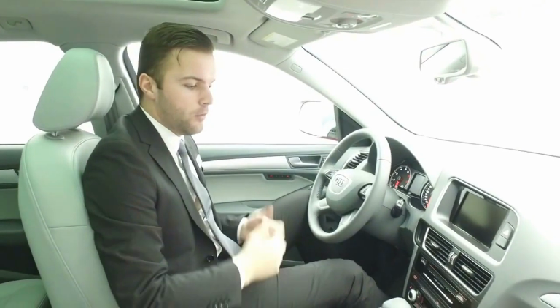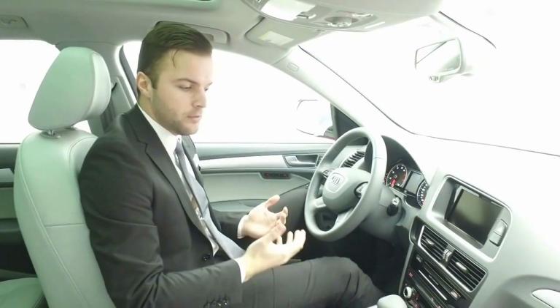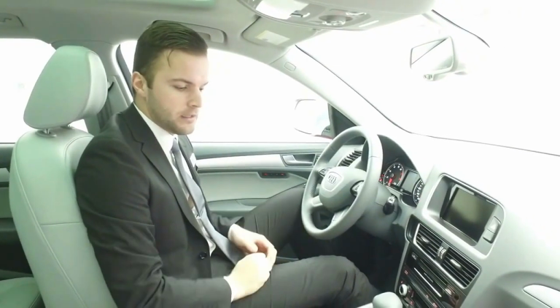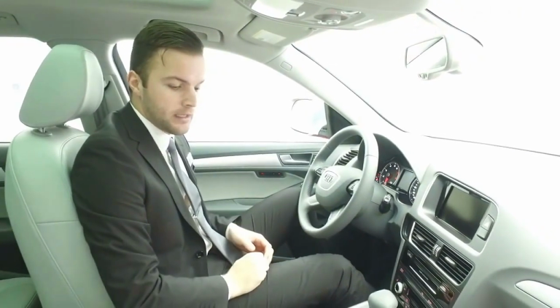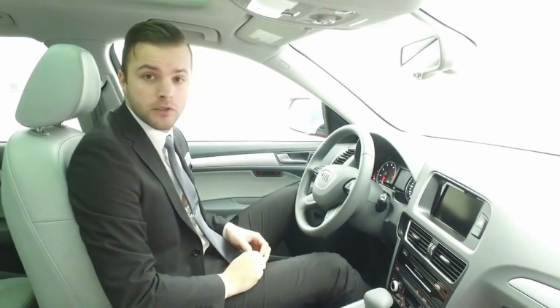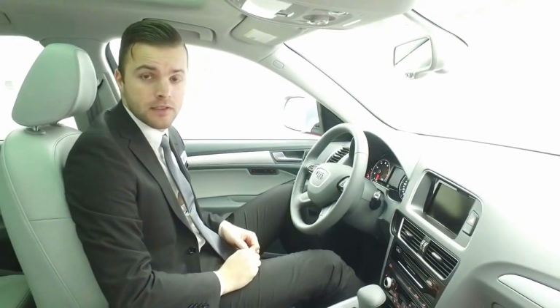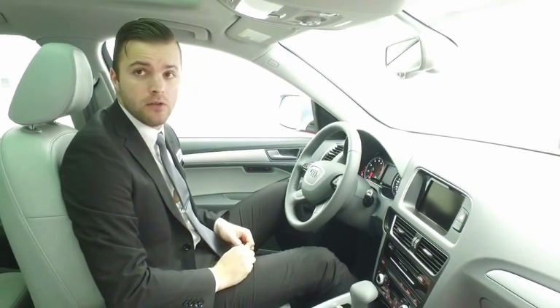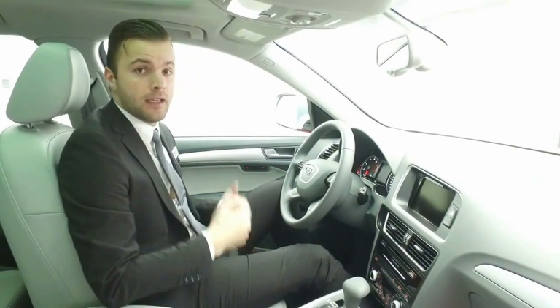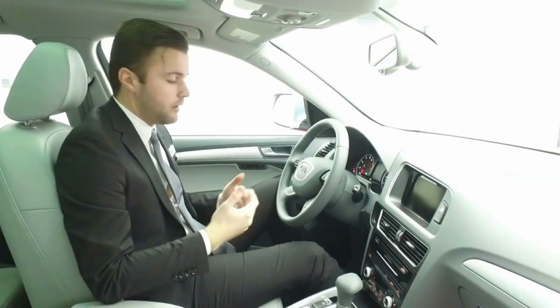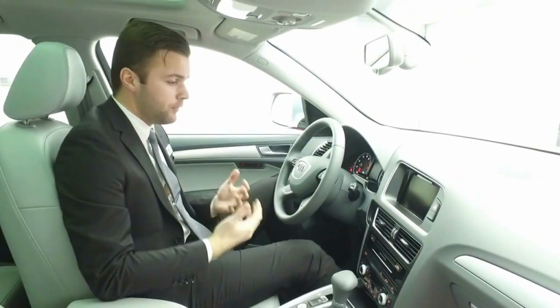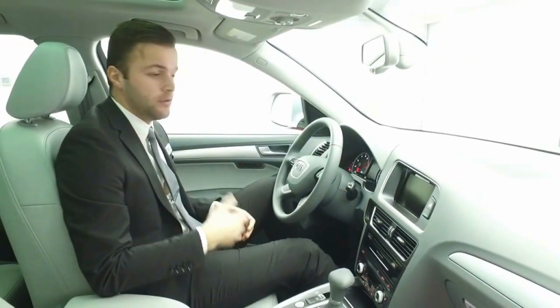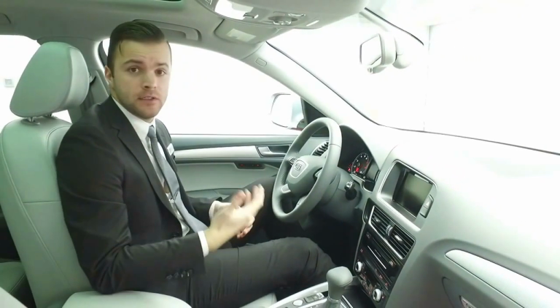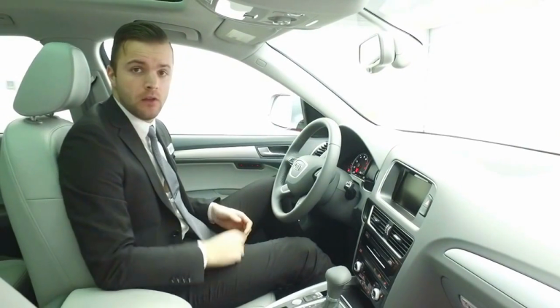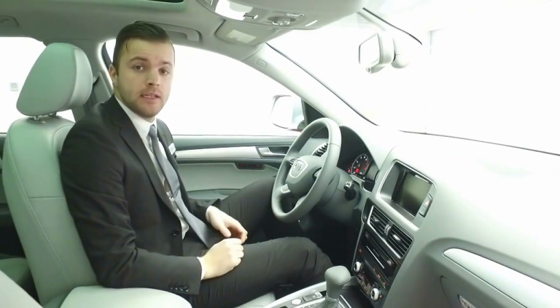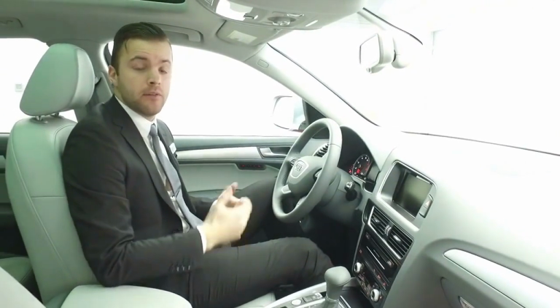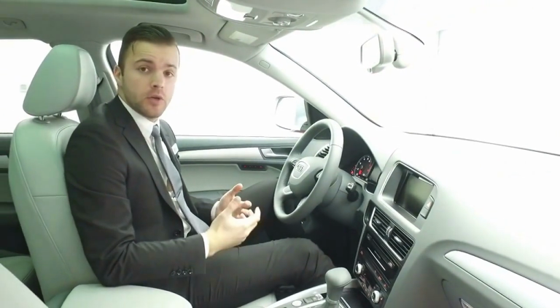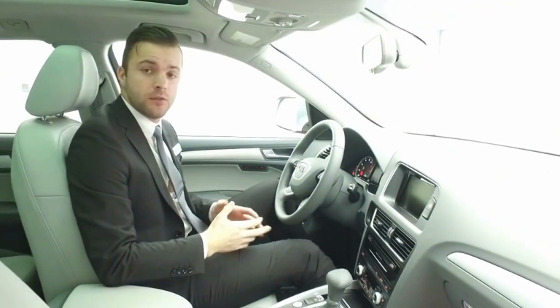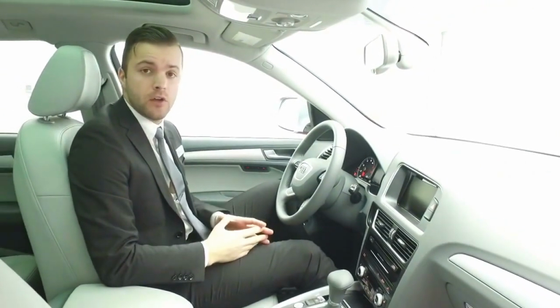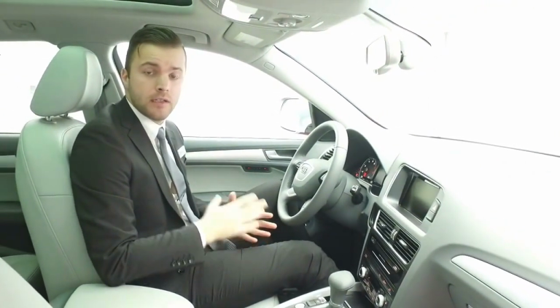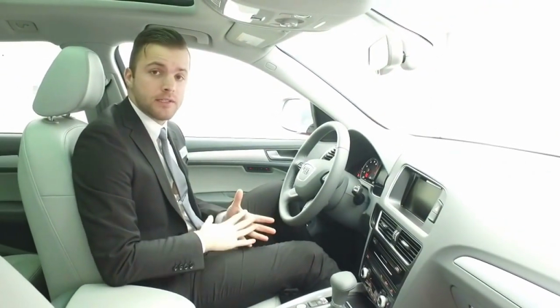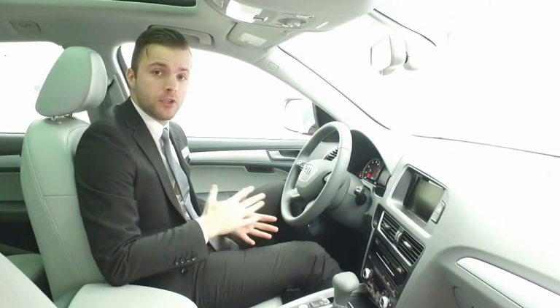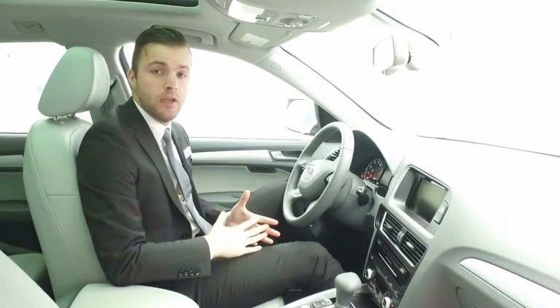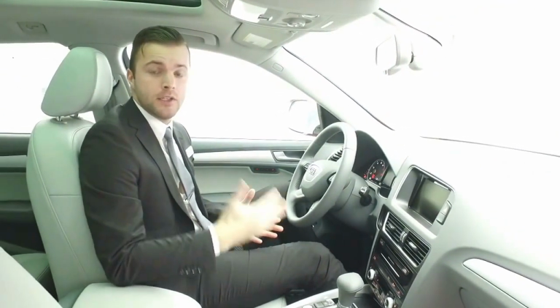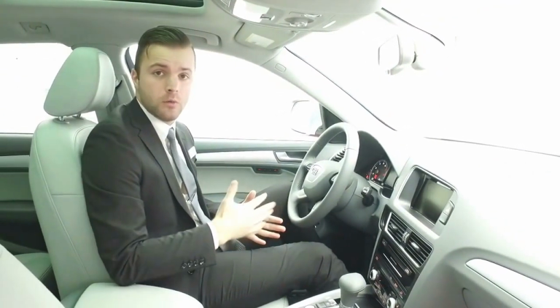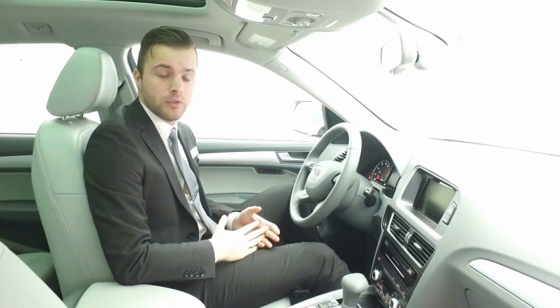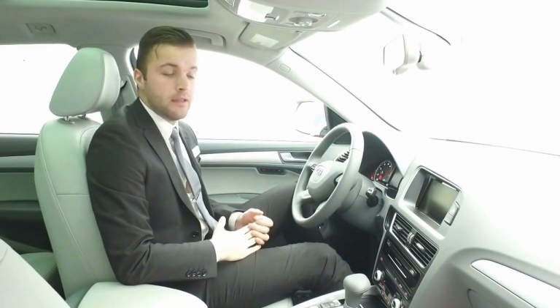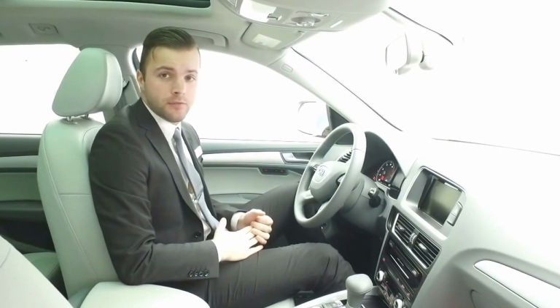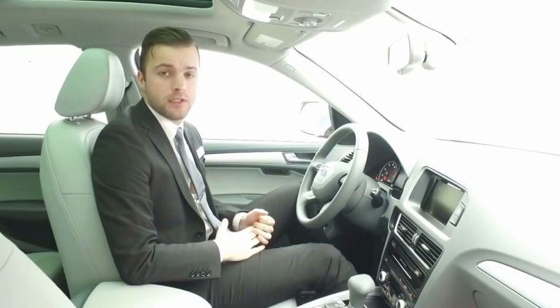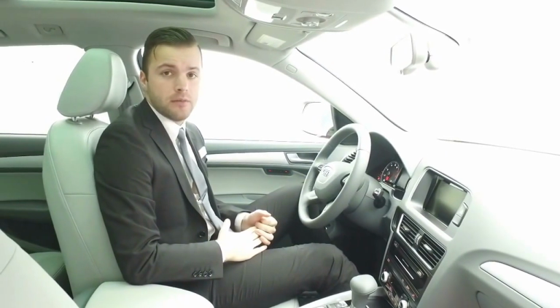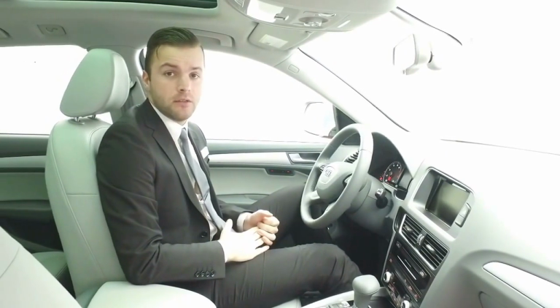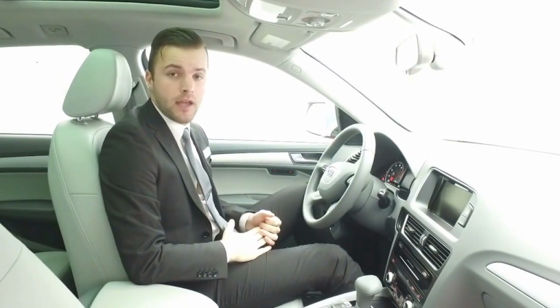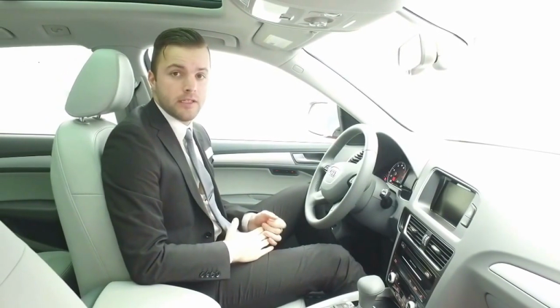Hopefully we can get you interested in this vehicle. Again, a beautiful vehicle — the best deal on the lot. If you have any other questions, feel free to contact either myself or Sean. I'll send your quotes shortly. Thank you for choosing Audi Edmonton North, and have a great day.